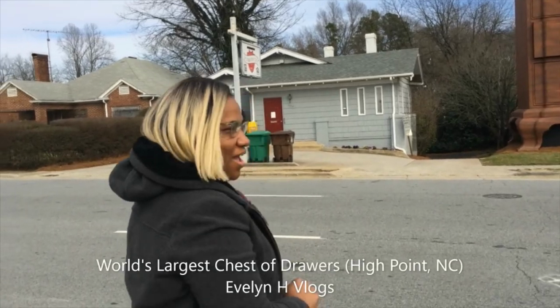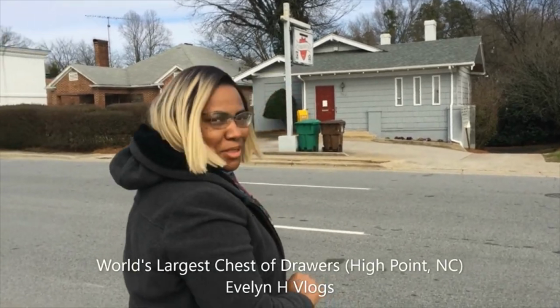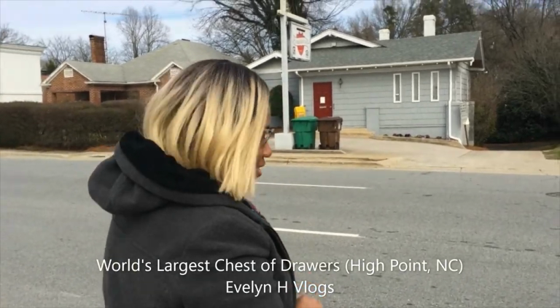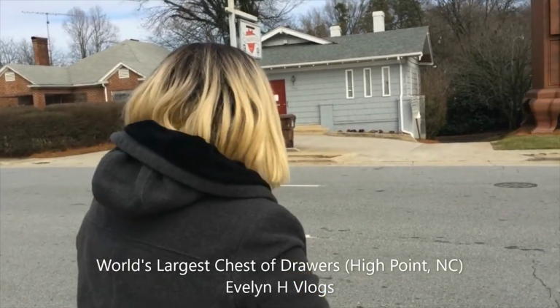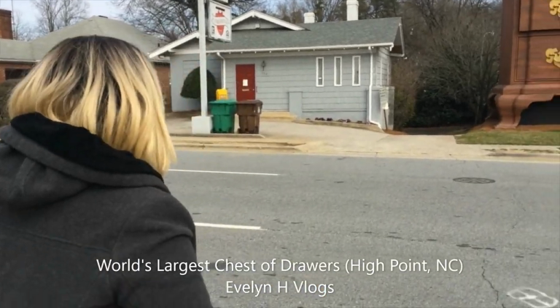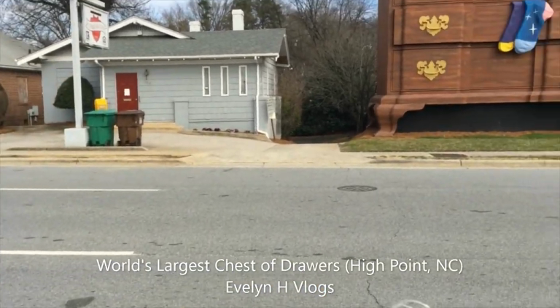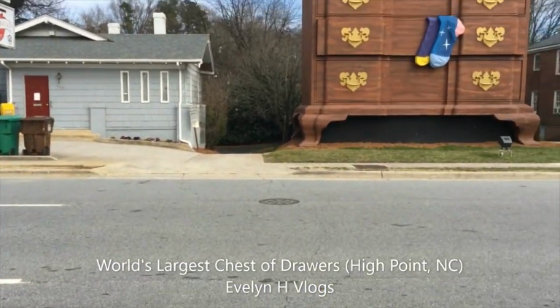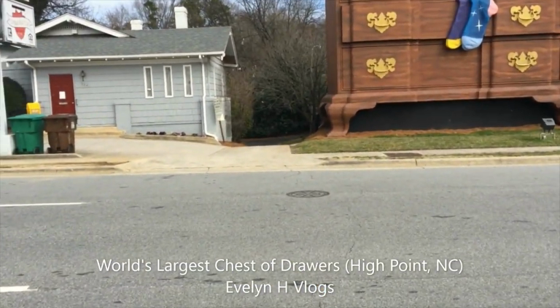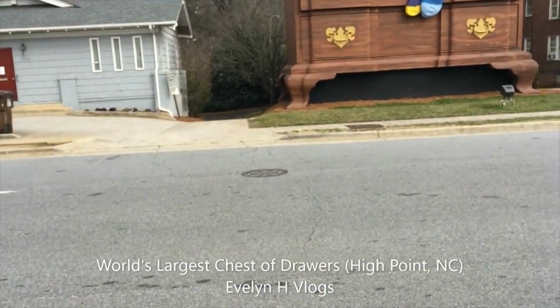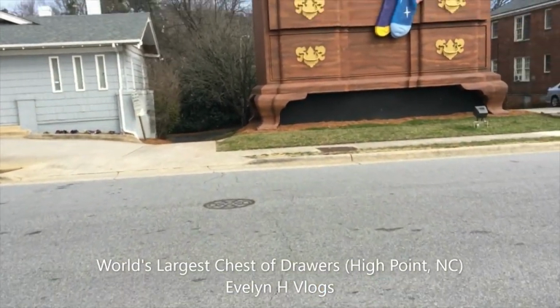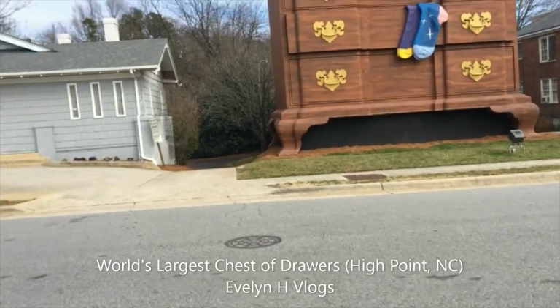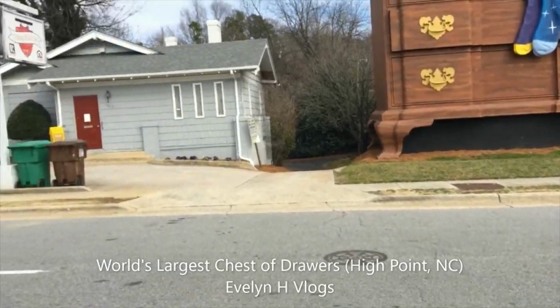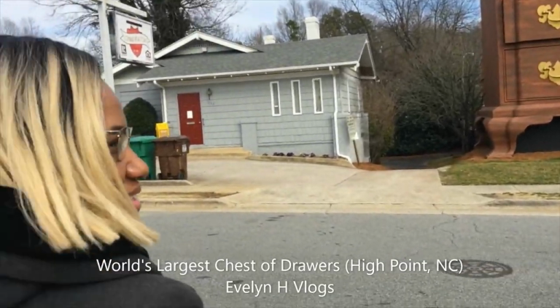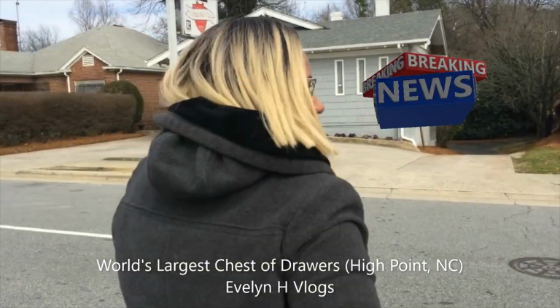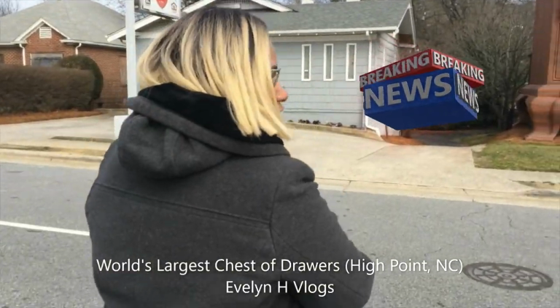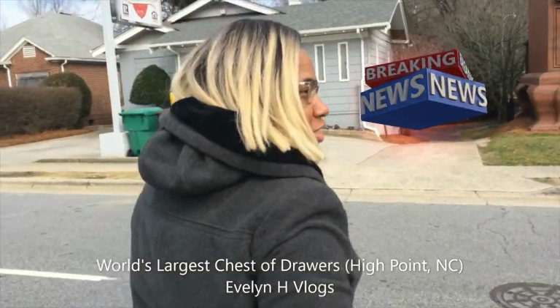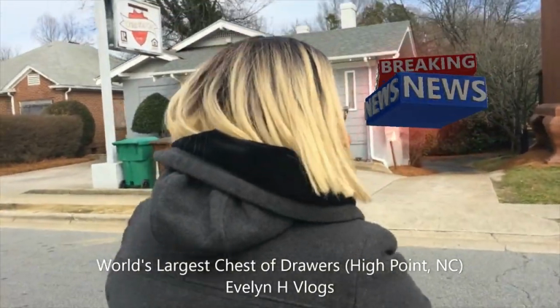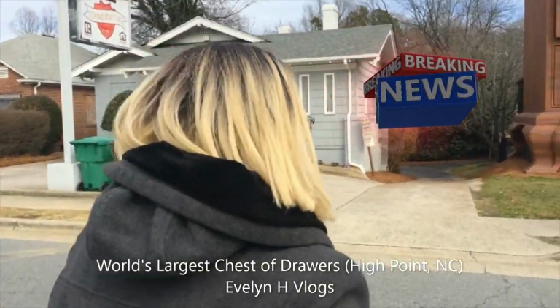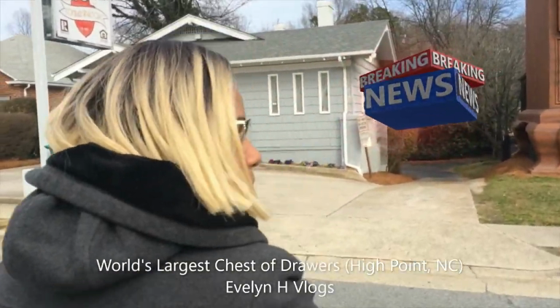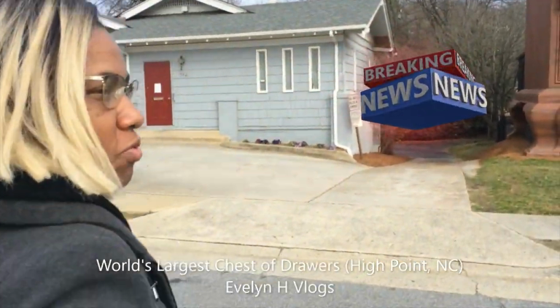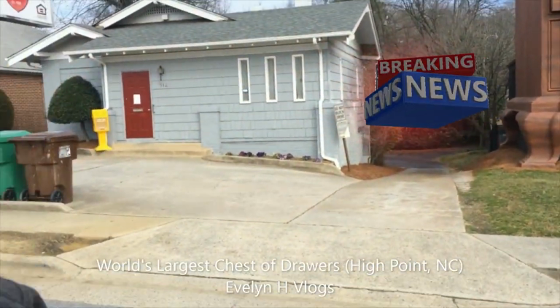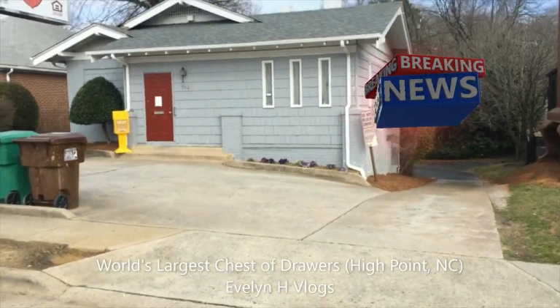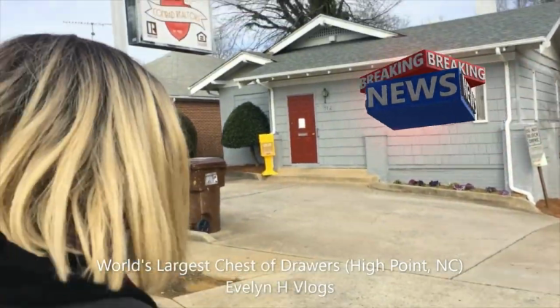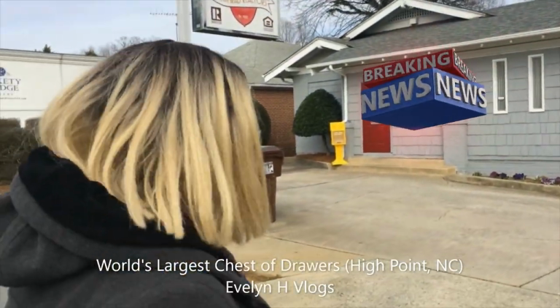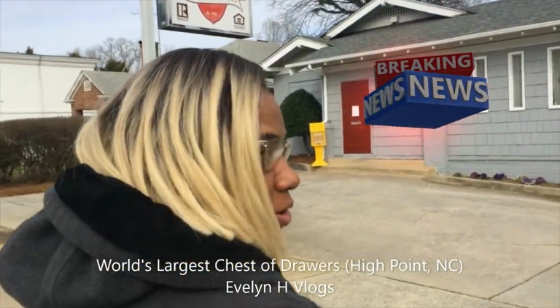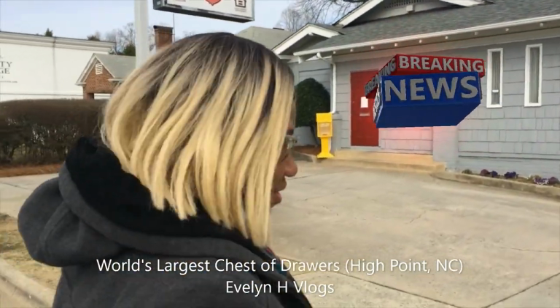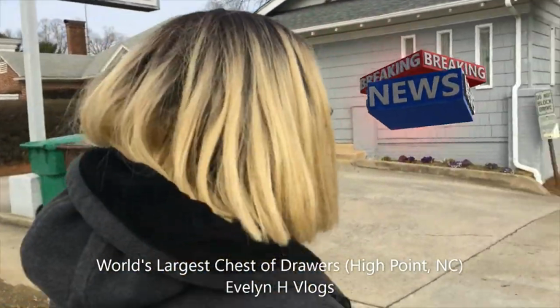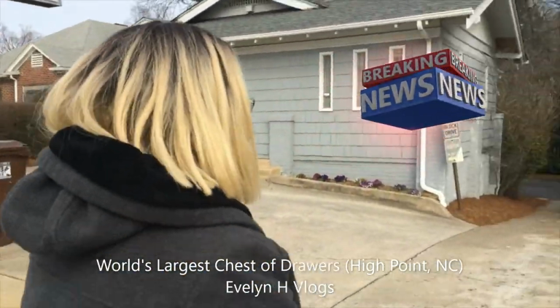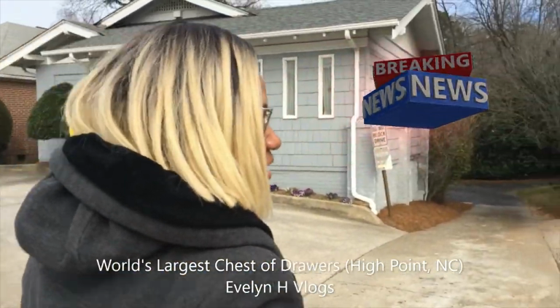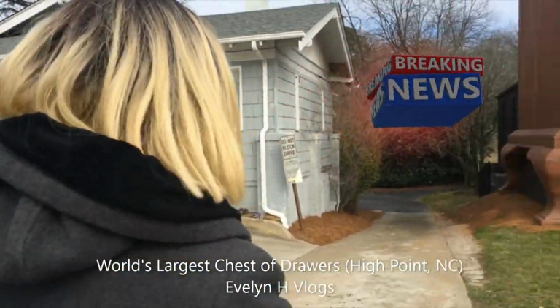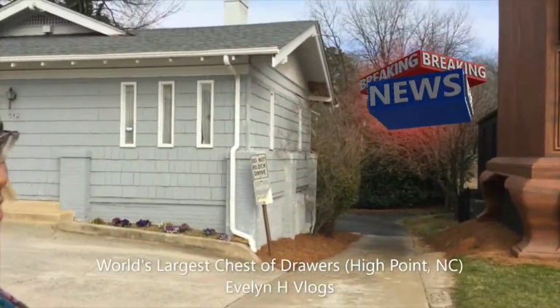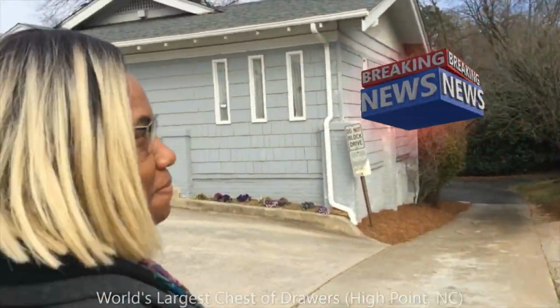I am so excited. I am going over here to this chest of drawers. Be careful — it's a busy little street here and people will not slow down. Look at this person. Really? I guess they're gonna hit me.